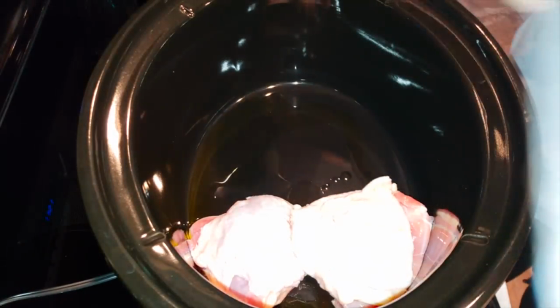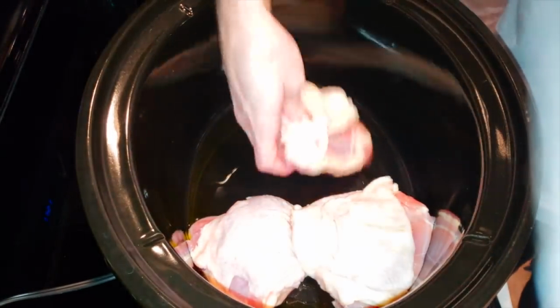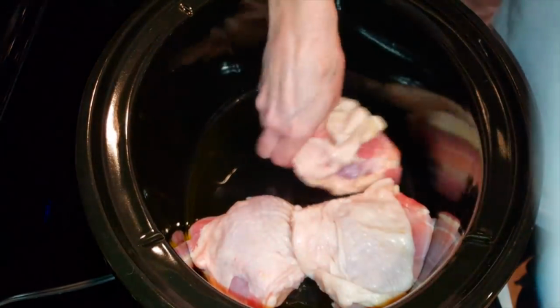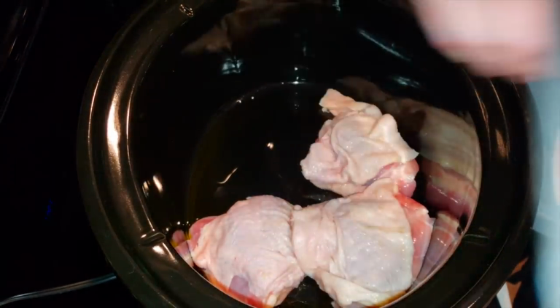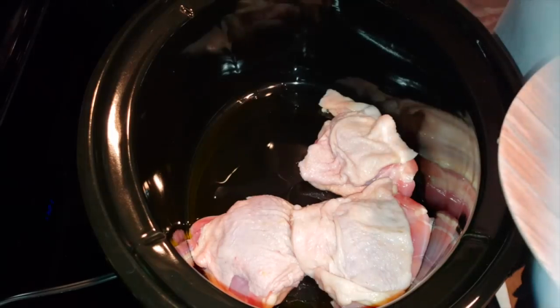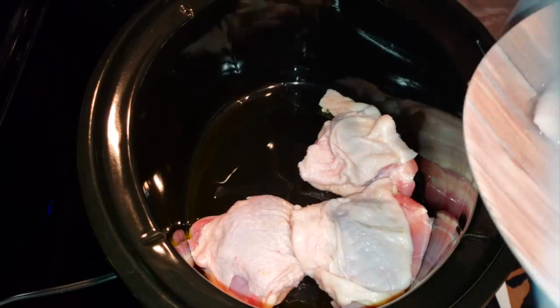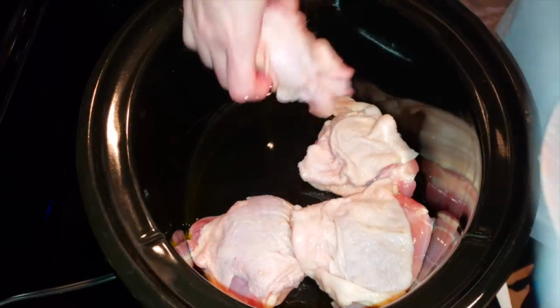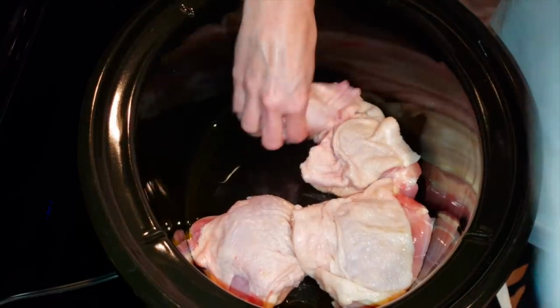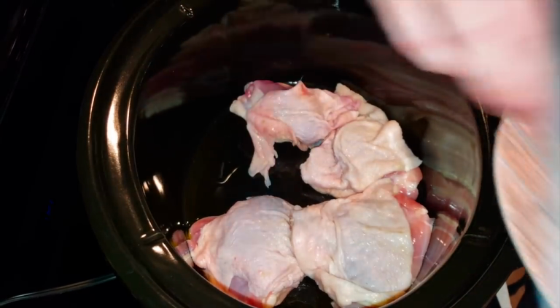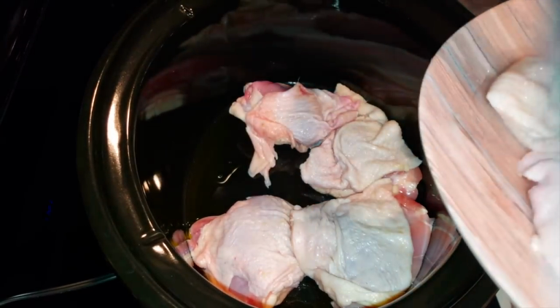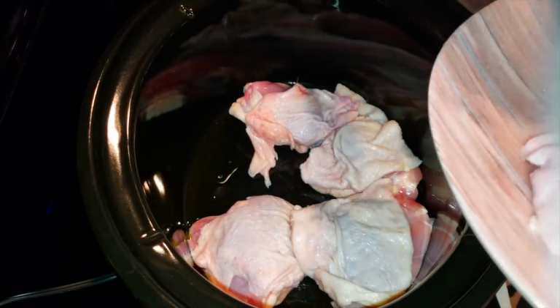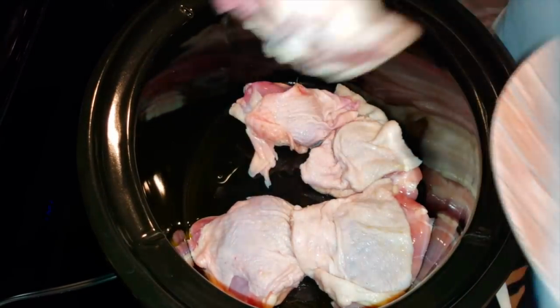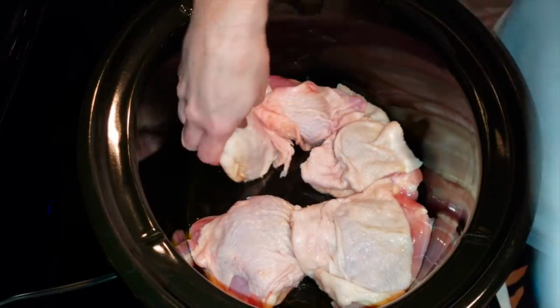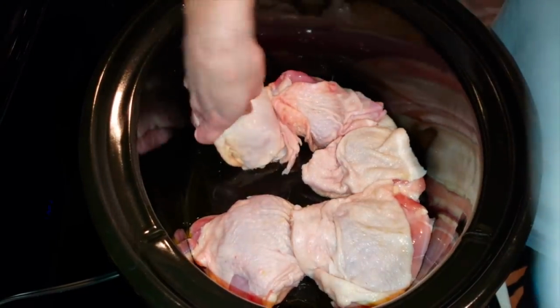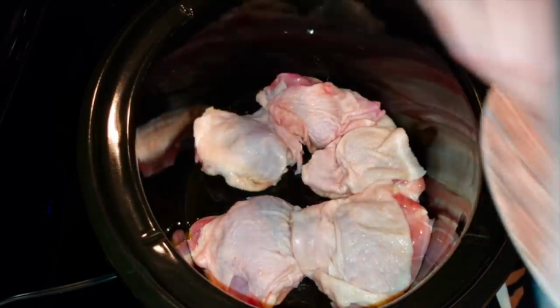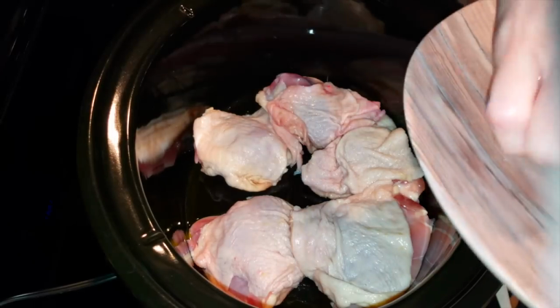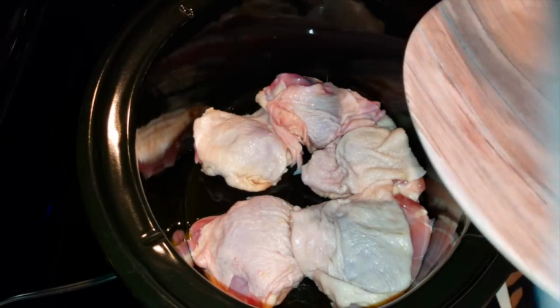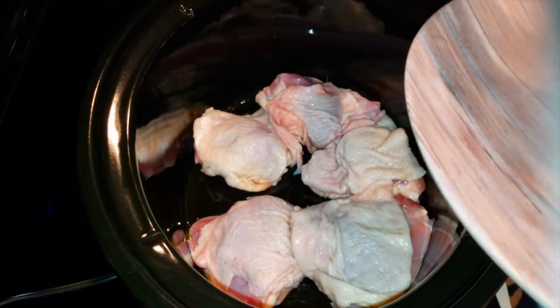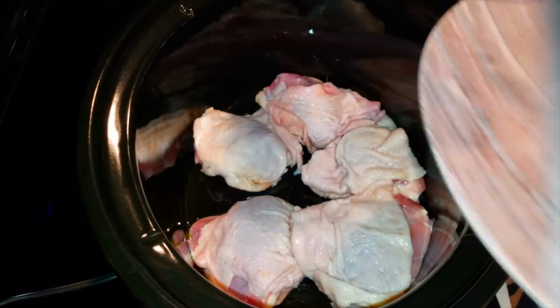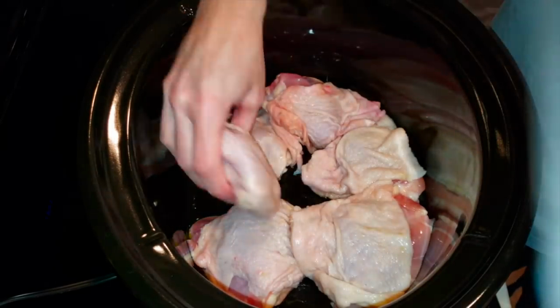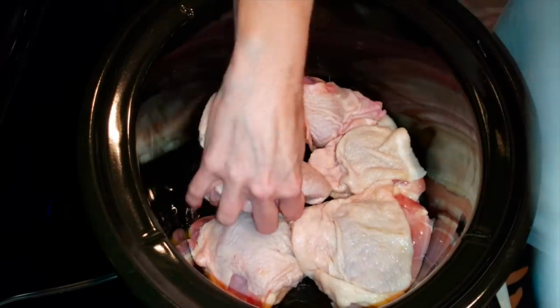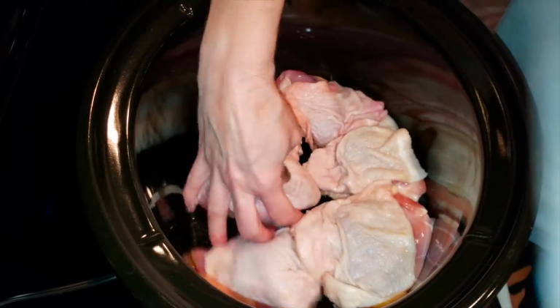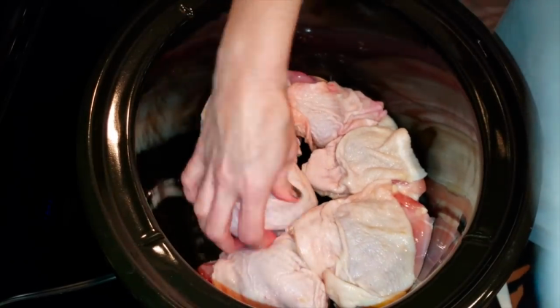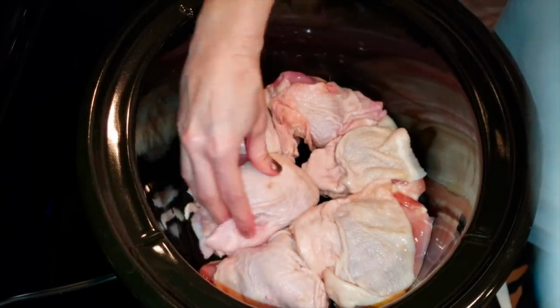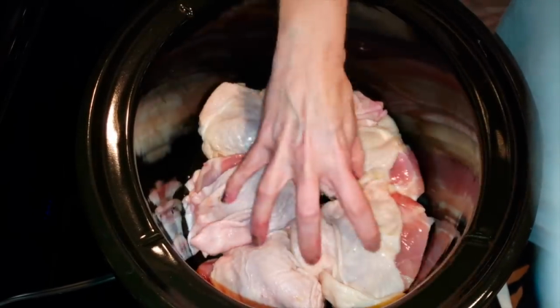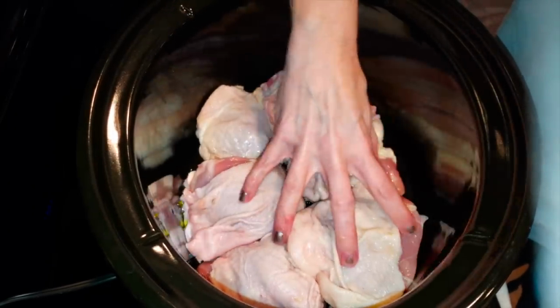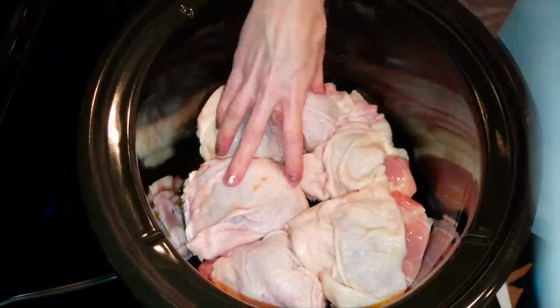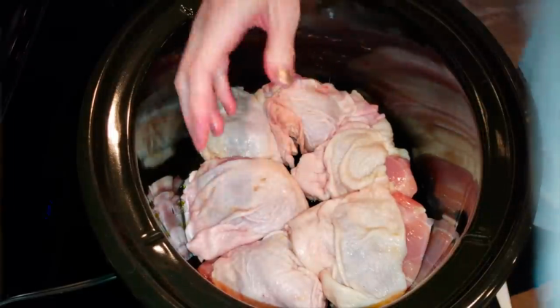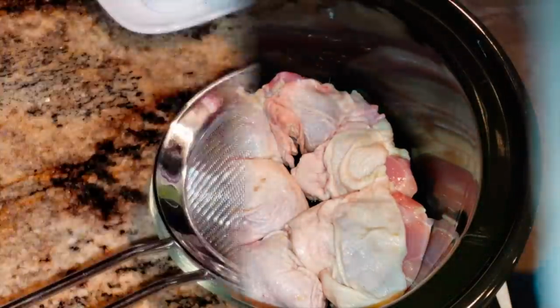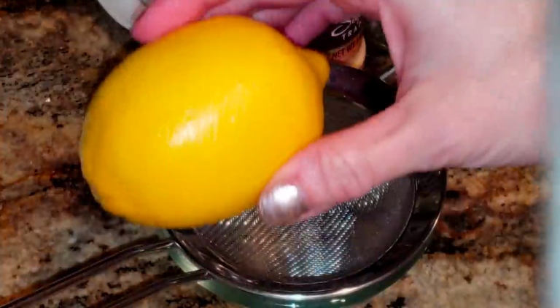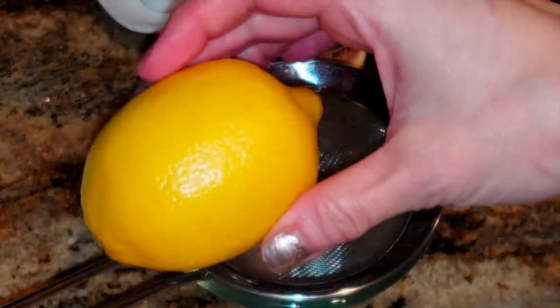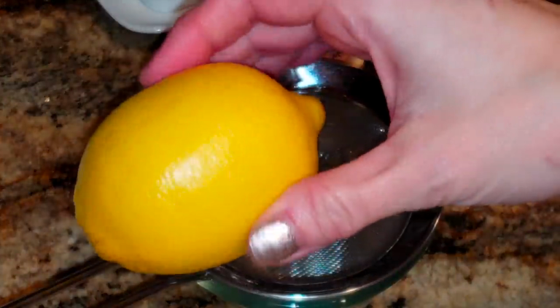Then we're going to take our chicken and put it on top of the olive oil, and just kind of press it in there and make sure it all fits. I used exactly six chicken thighs here, but you can use like a pound or a pound and a half.